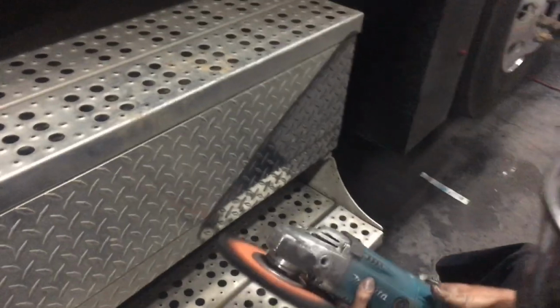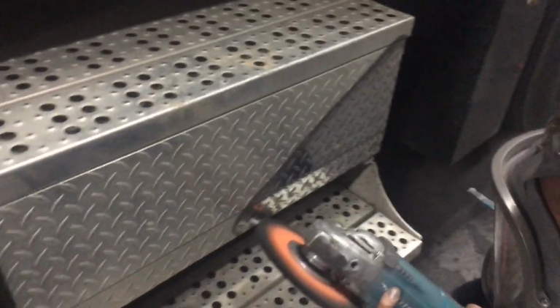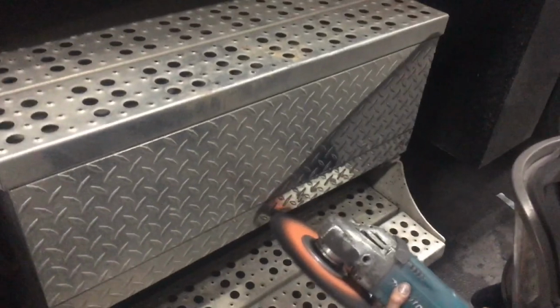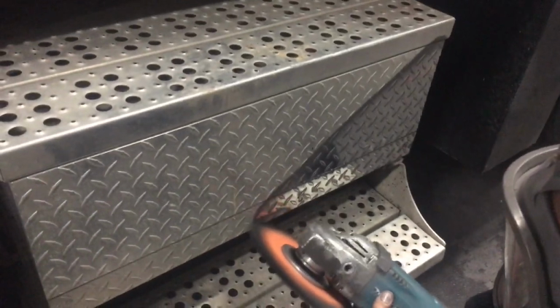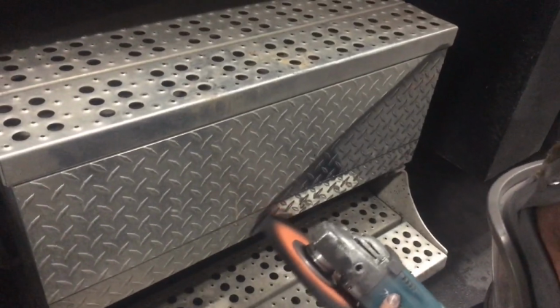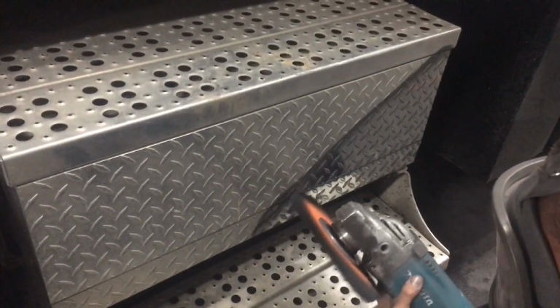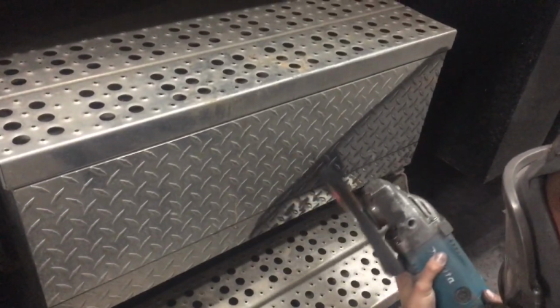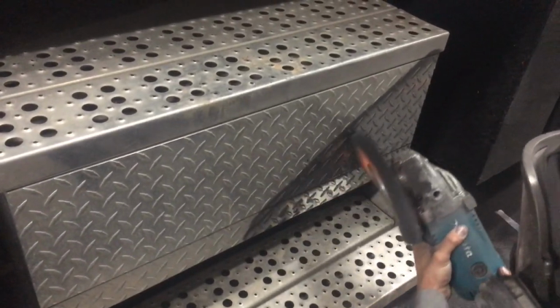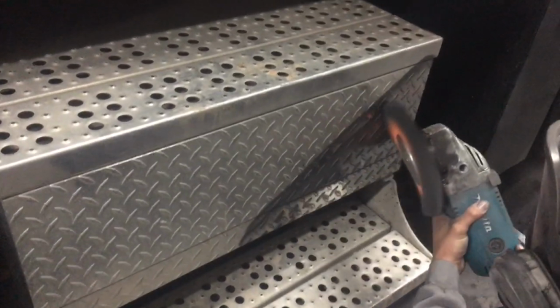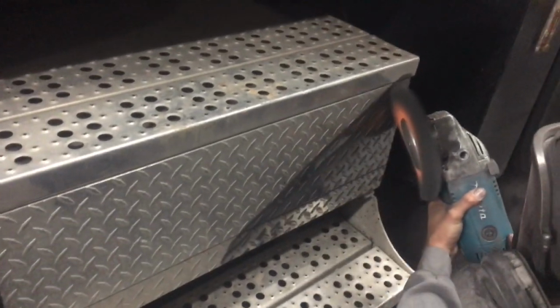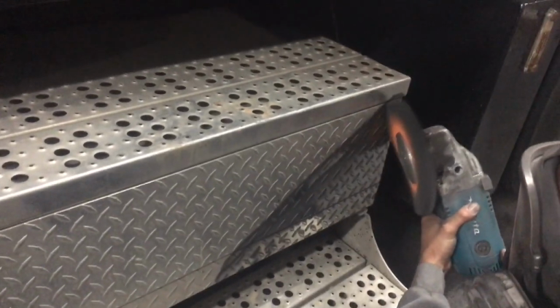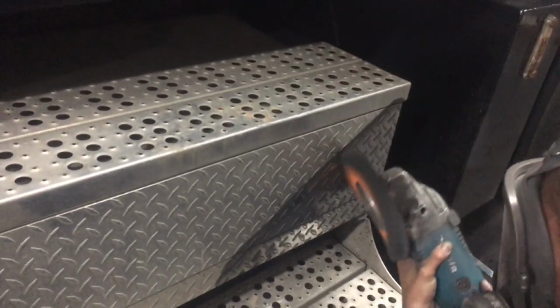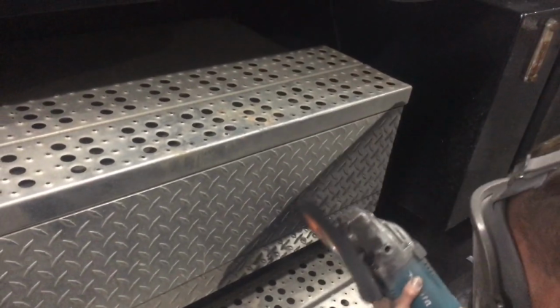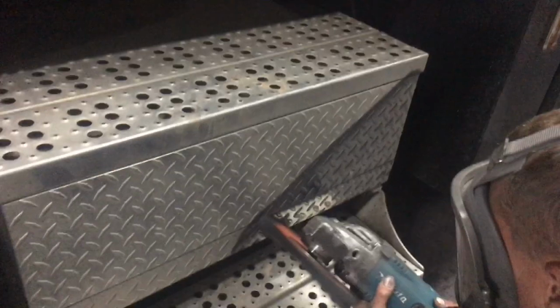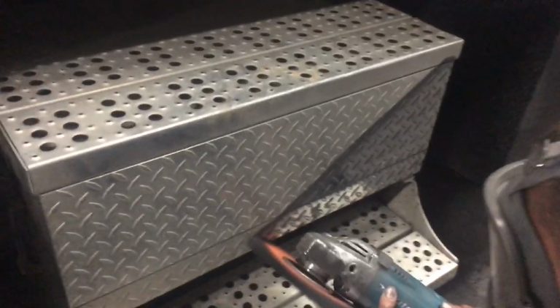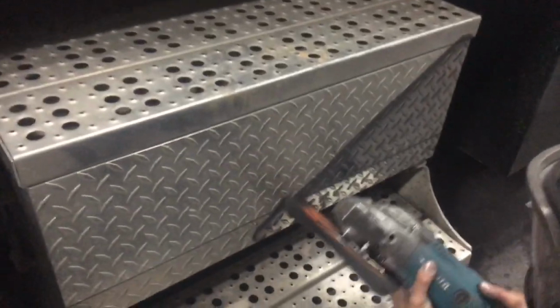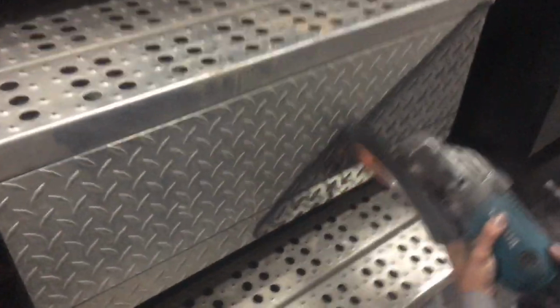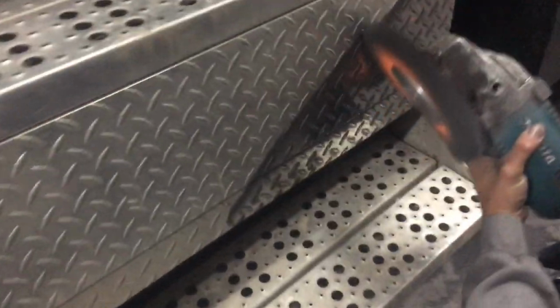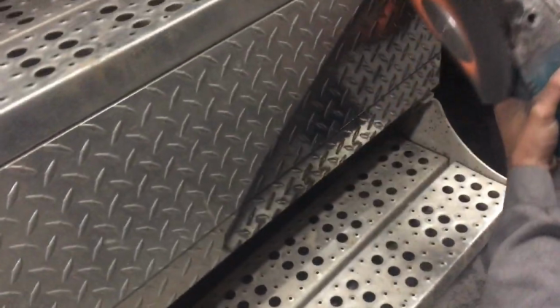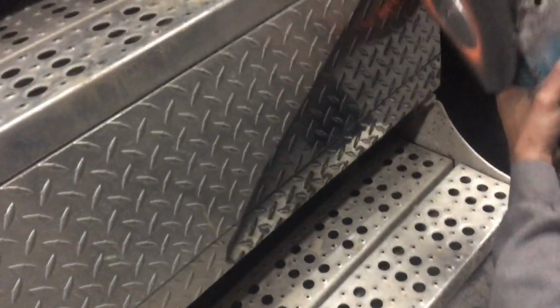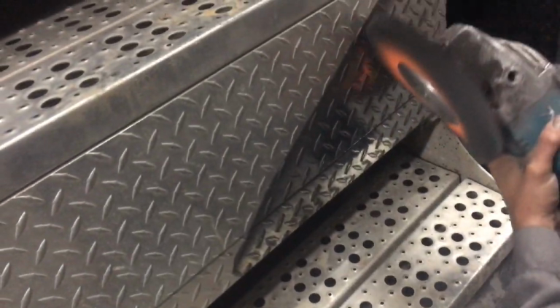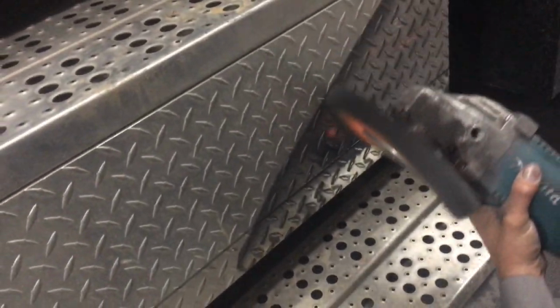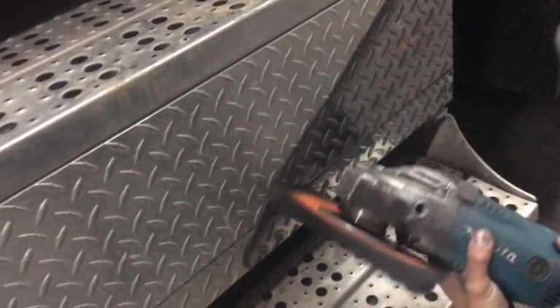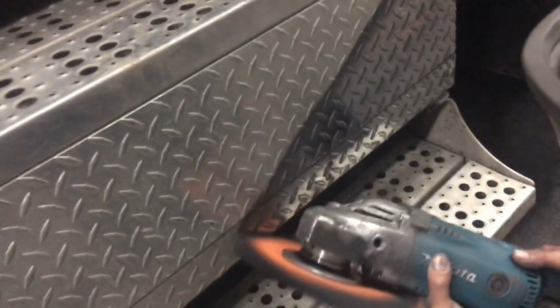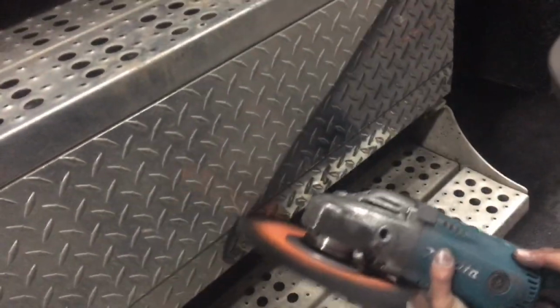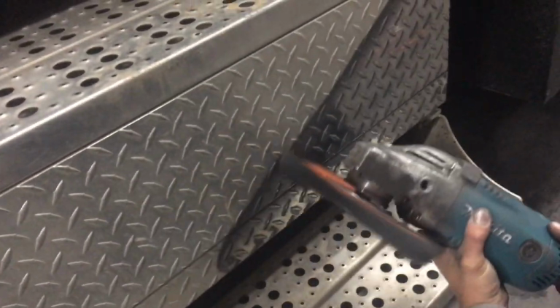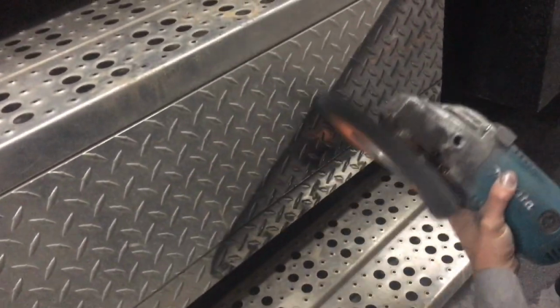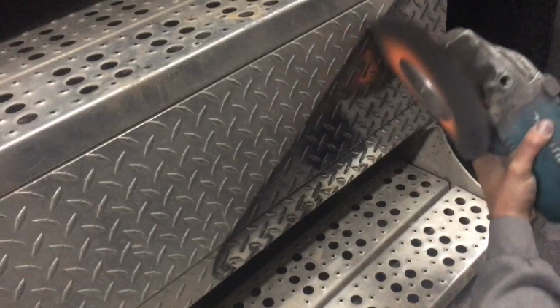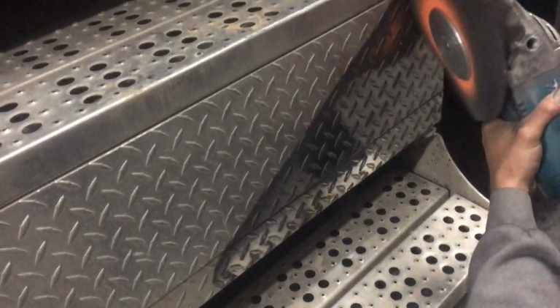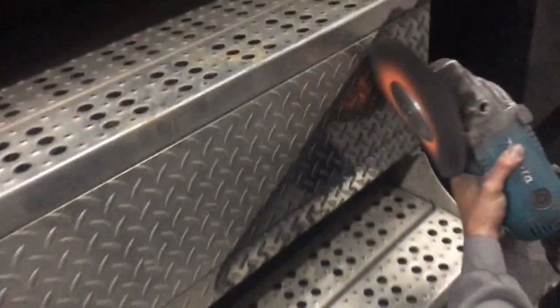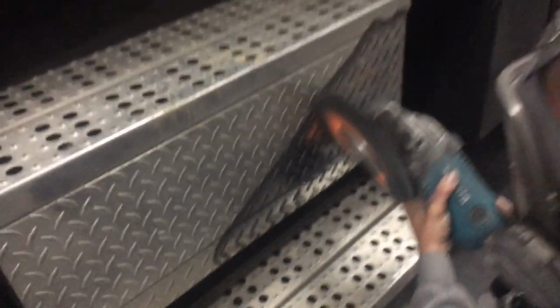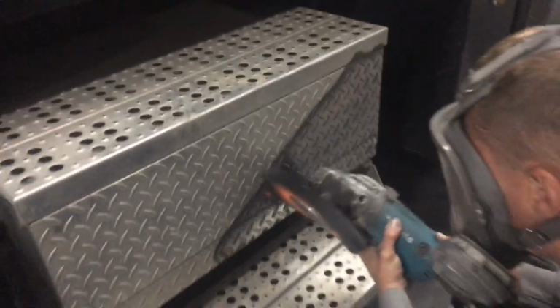The pattern is covered right here — shown up here. All right.